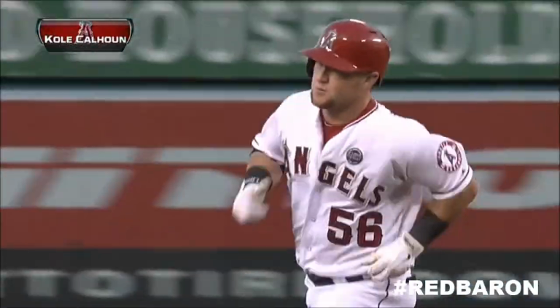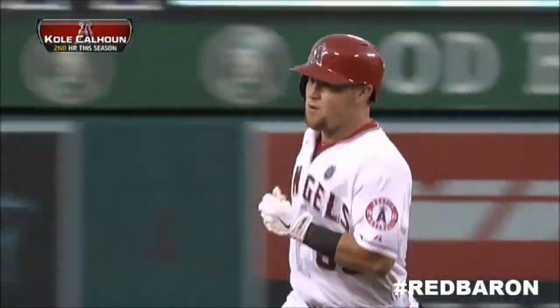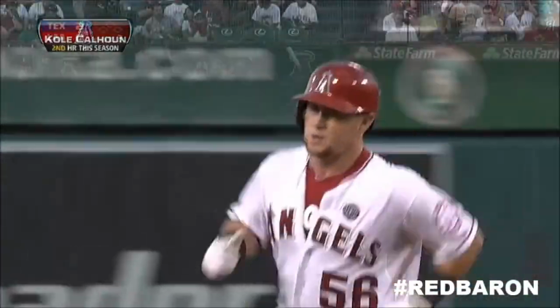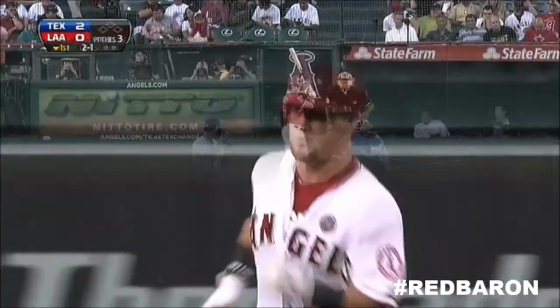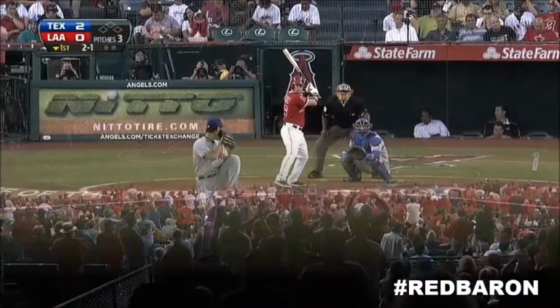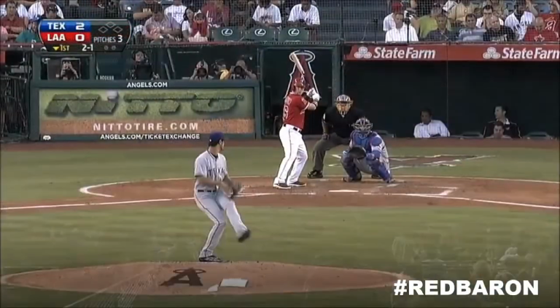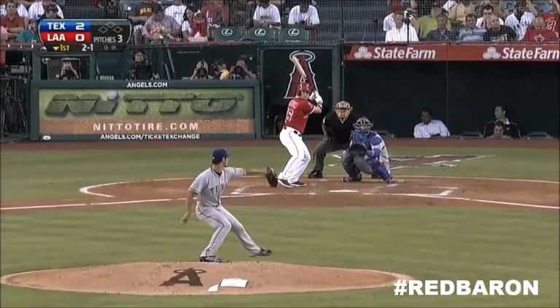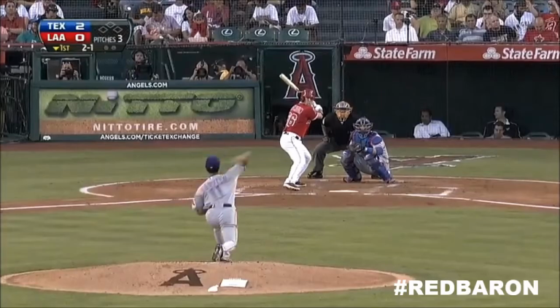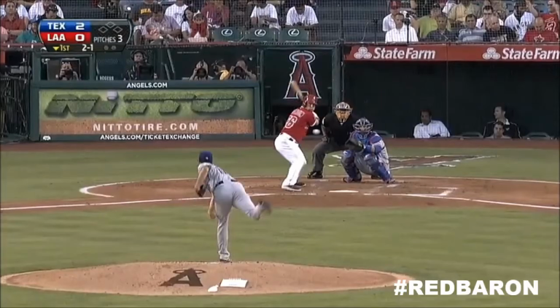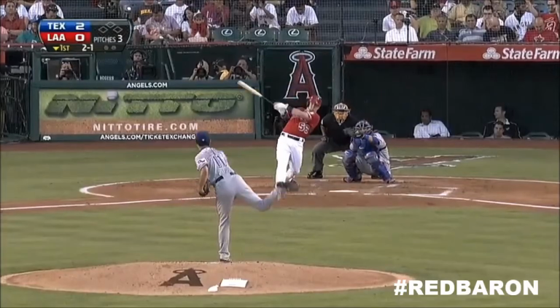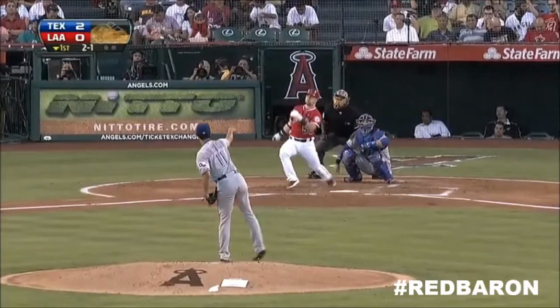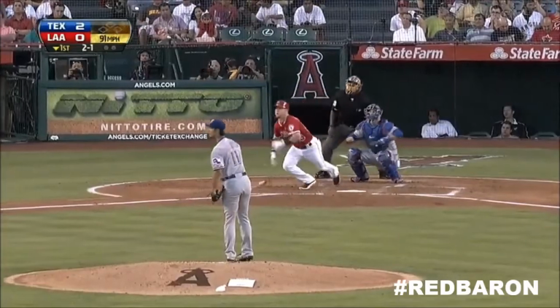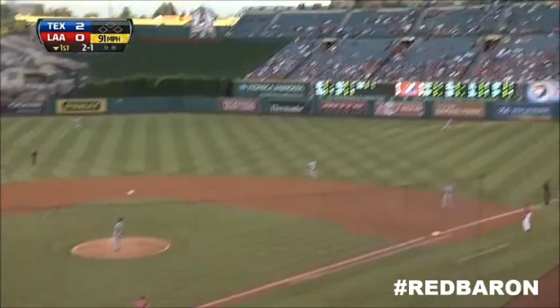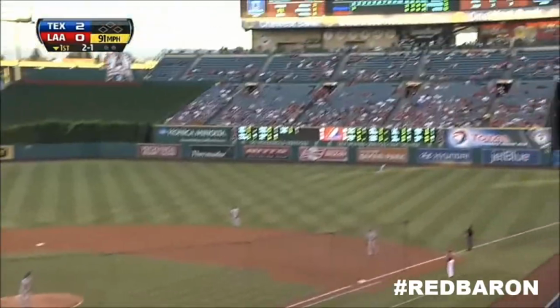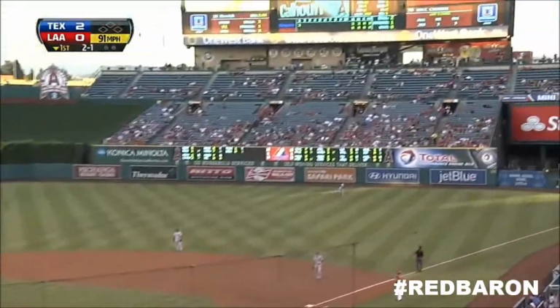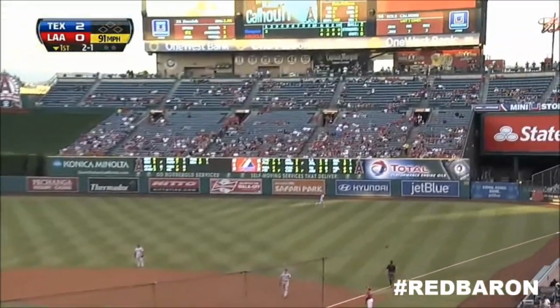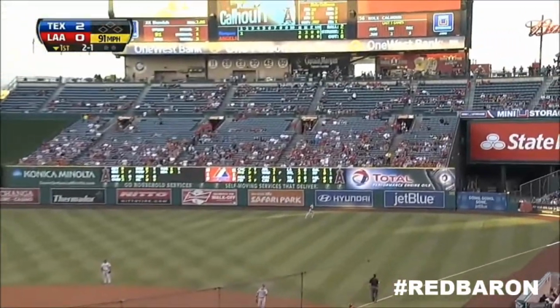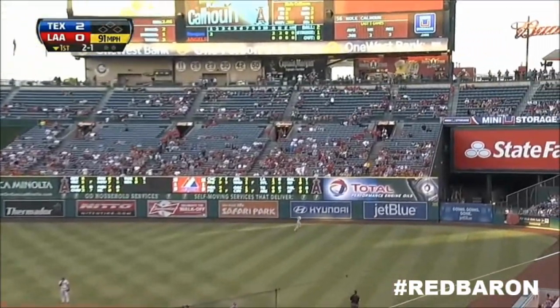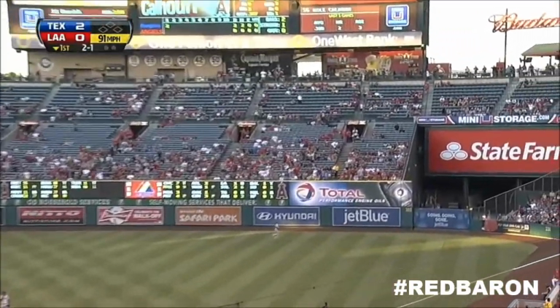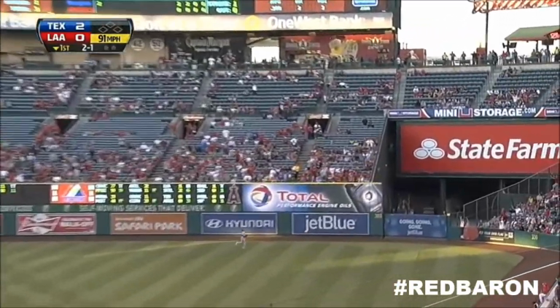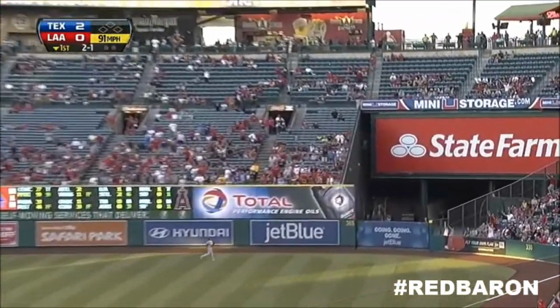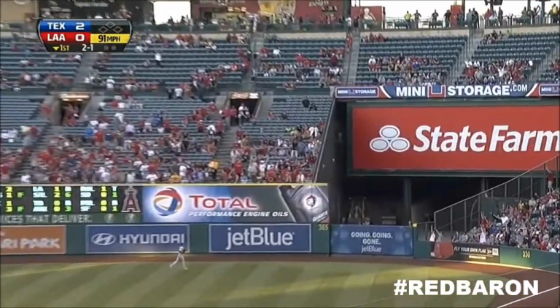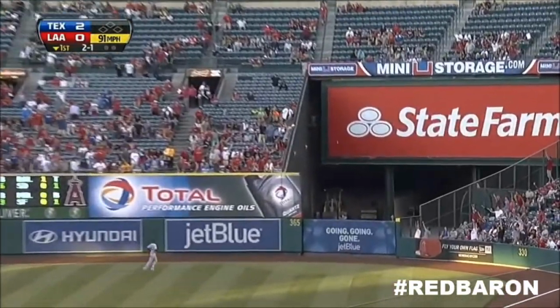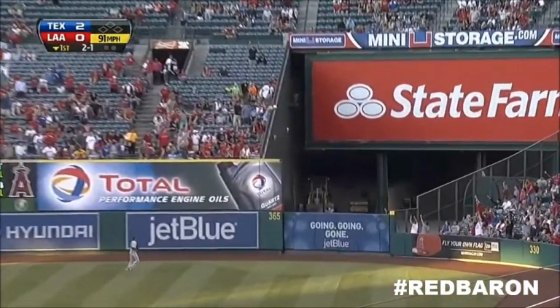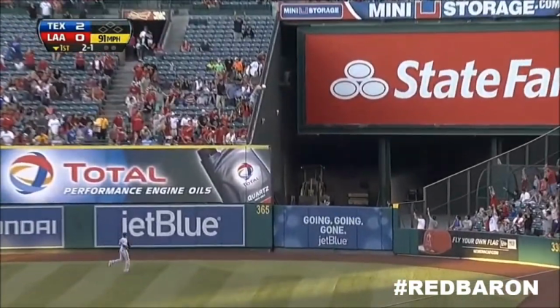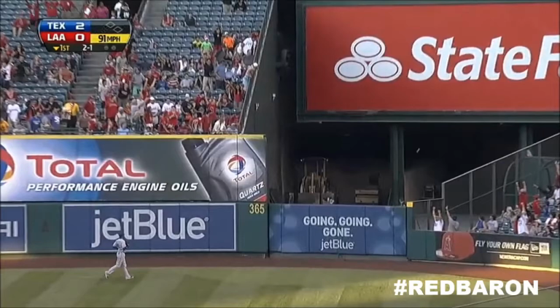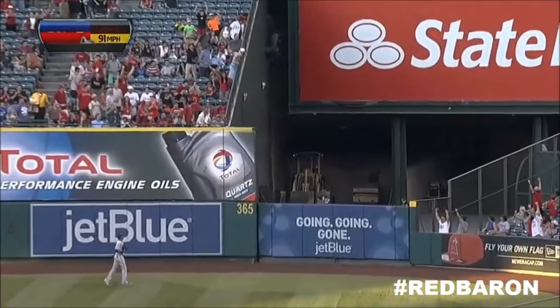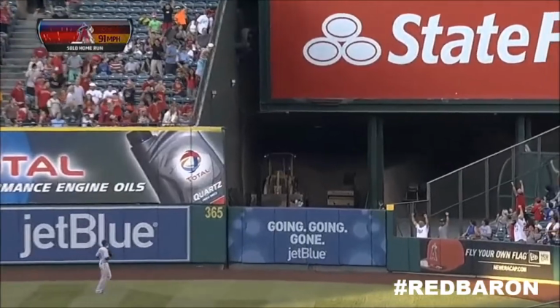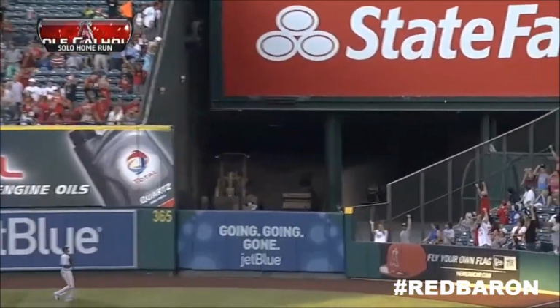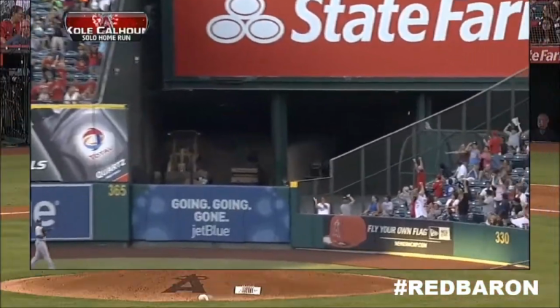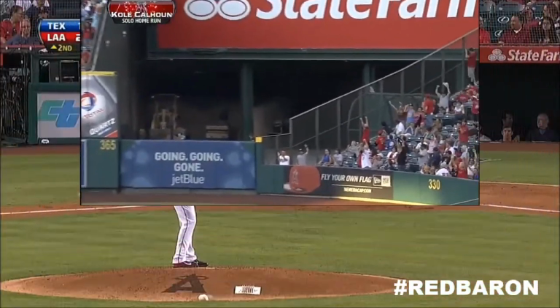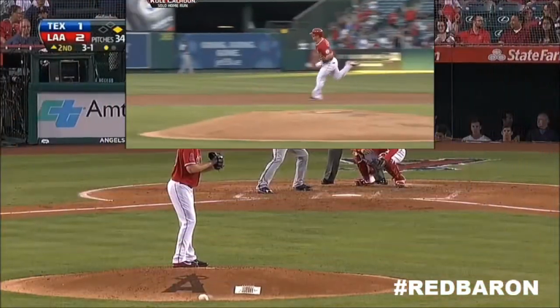It is four to one, Angels. And Calhoun rips one out to deep right field. The Angels get one of those runs back. It's two to one, Texas.